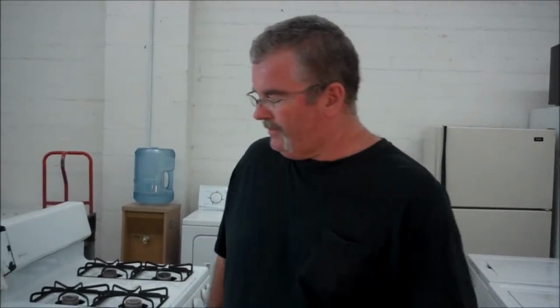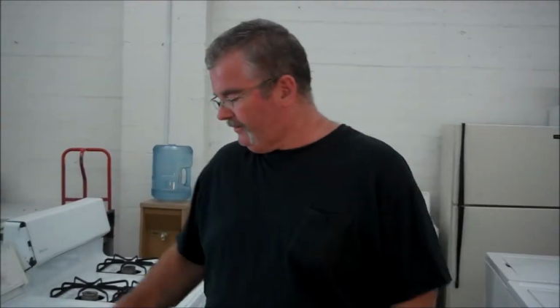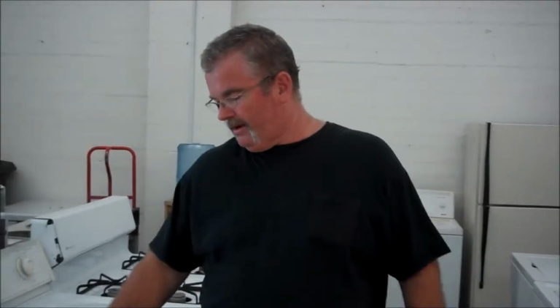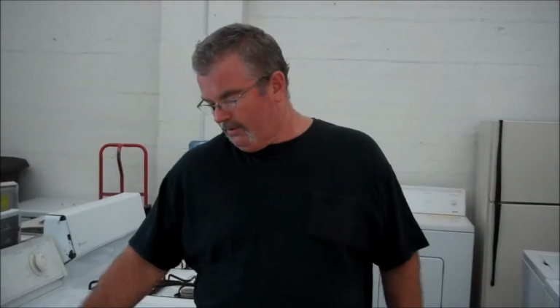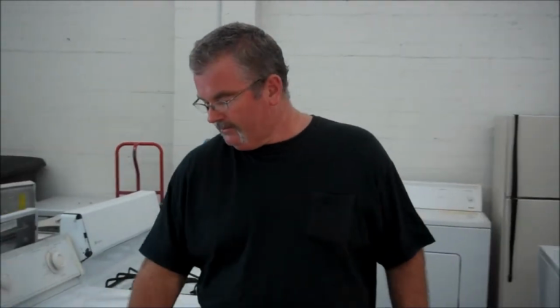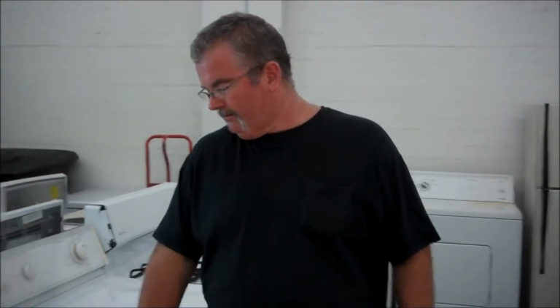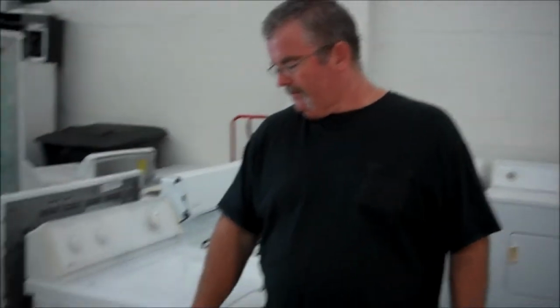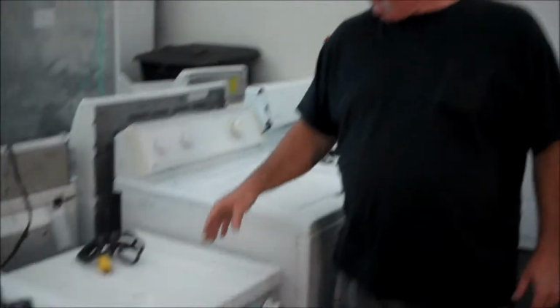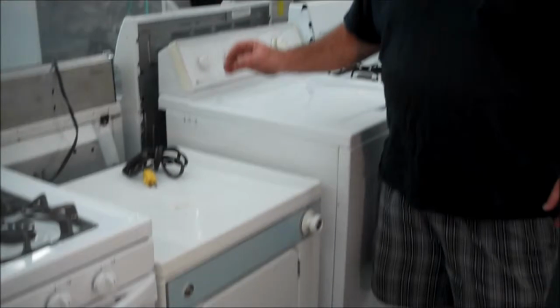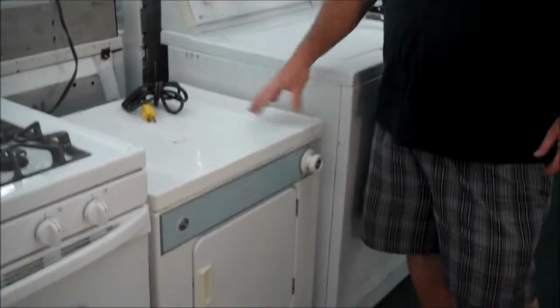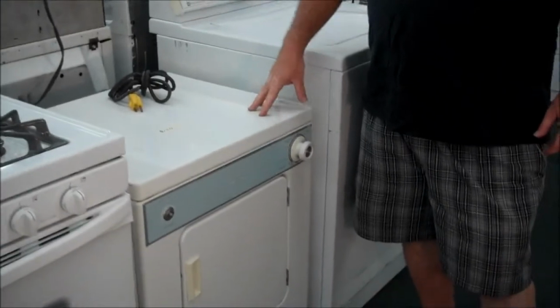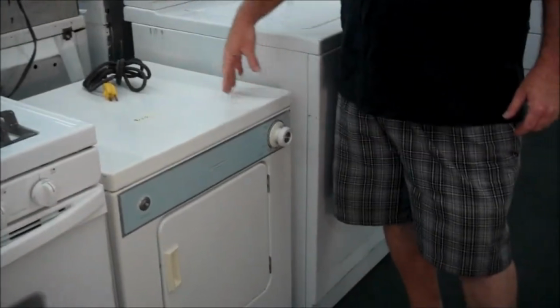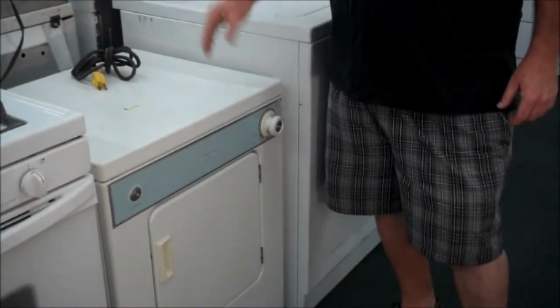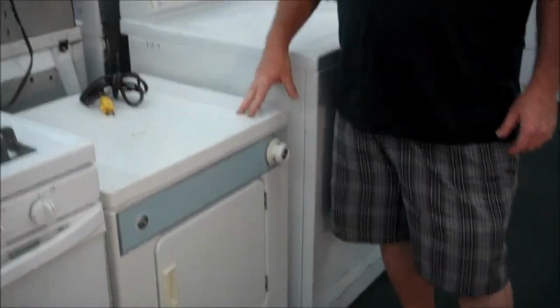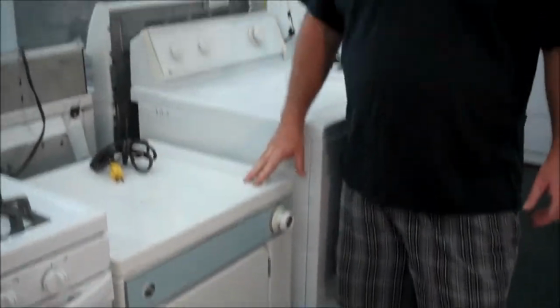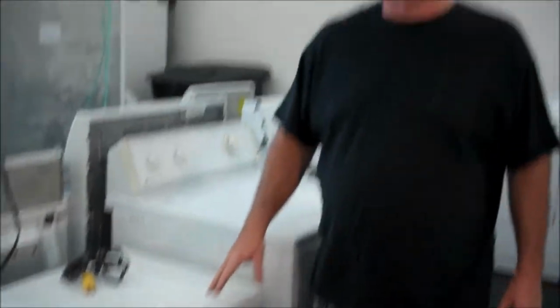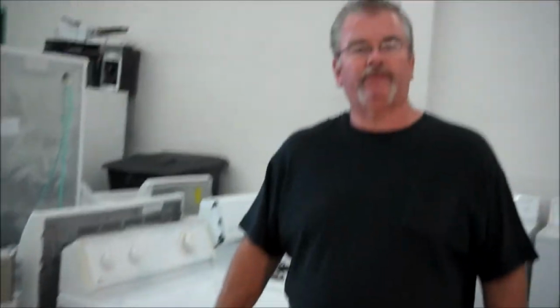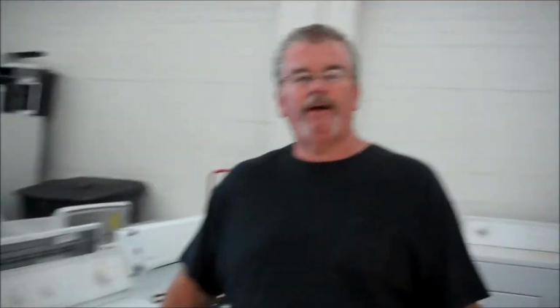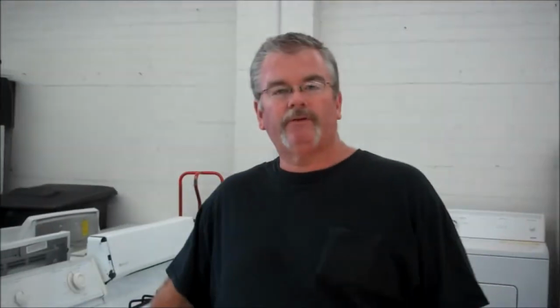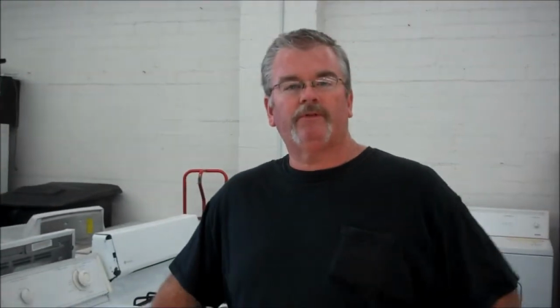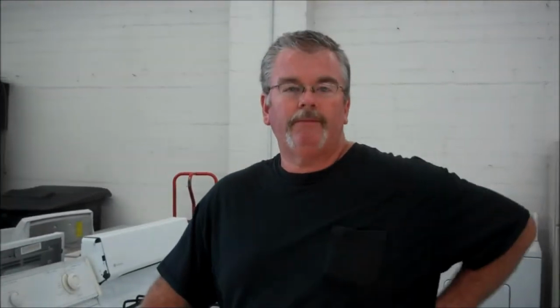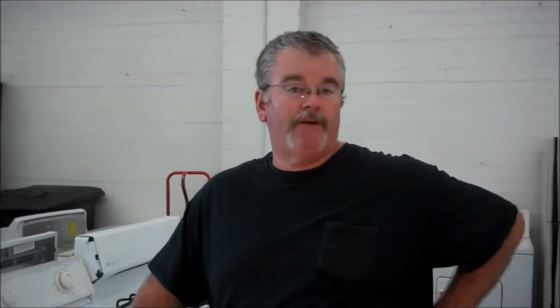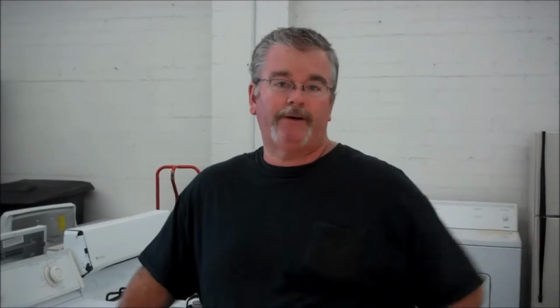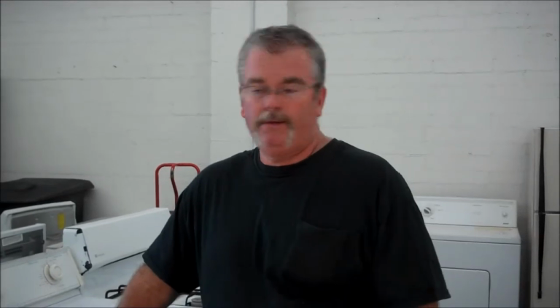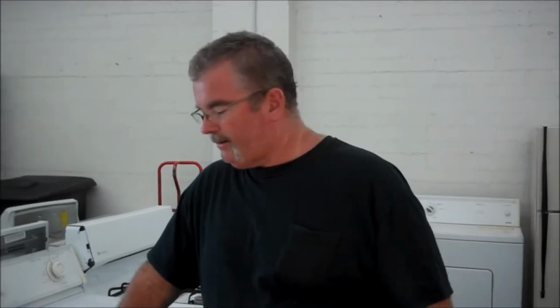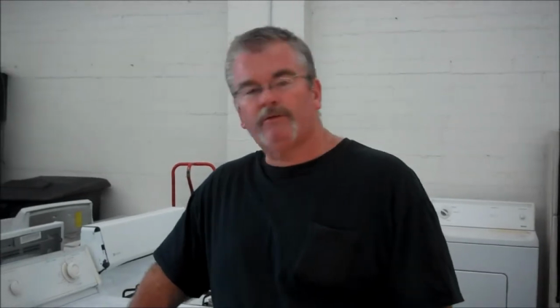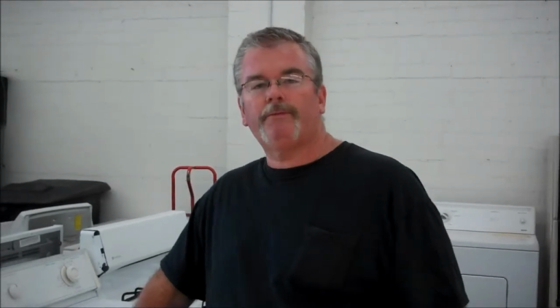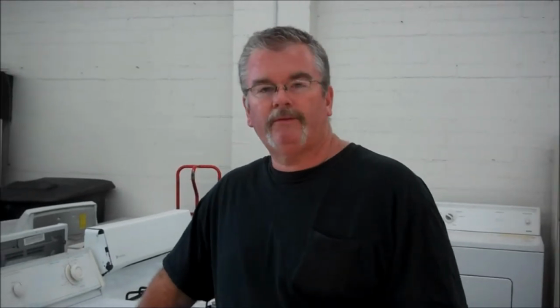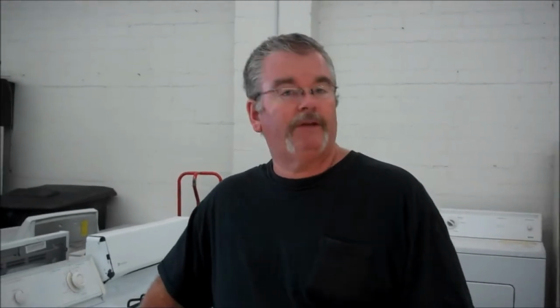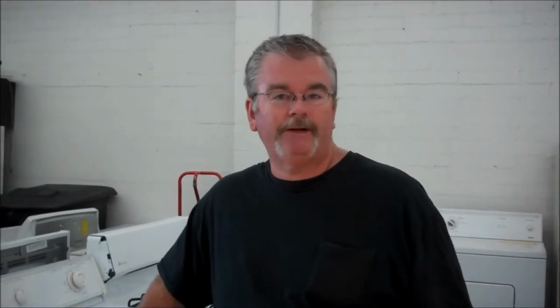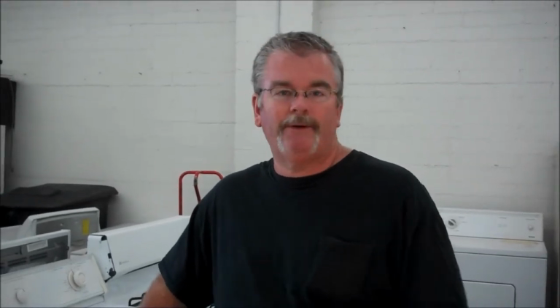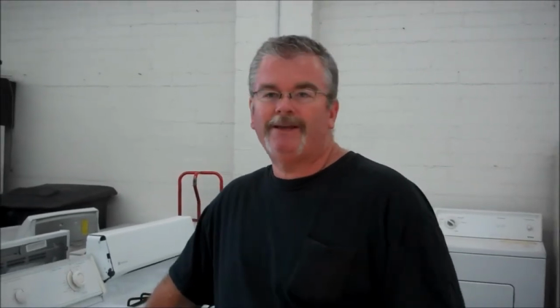This is a 110 dryer. If you want to give us a call or come take a look at it, our number is 951-765-0010, and our address is 138 South State Street in Hemet. Thank you.